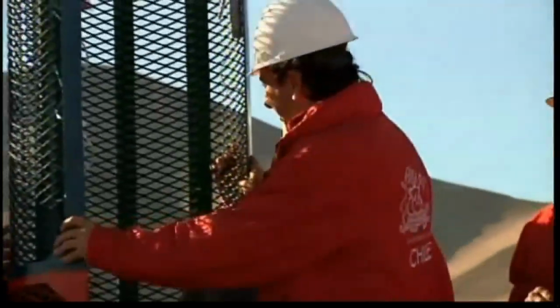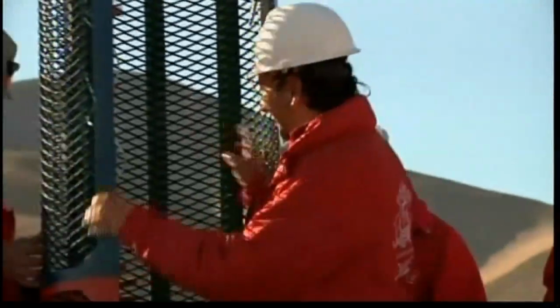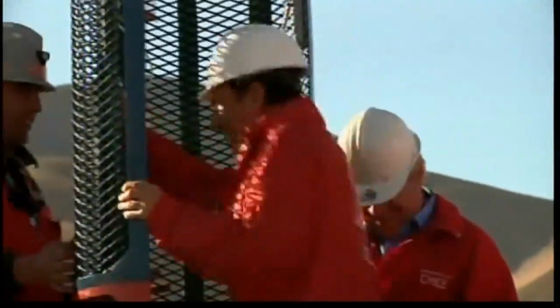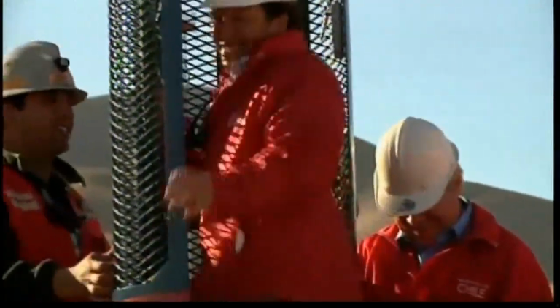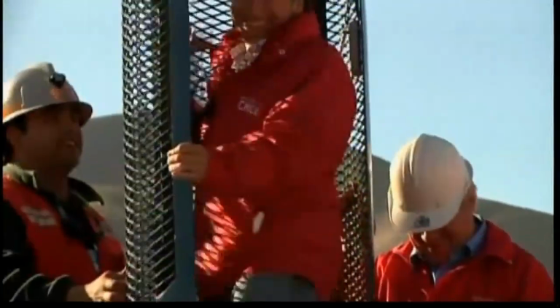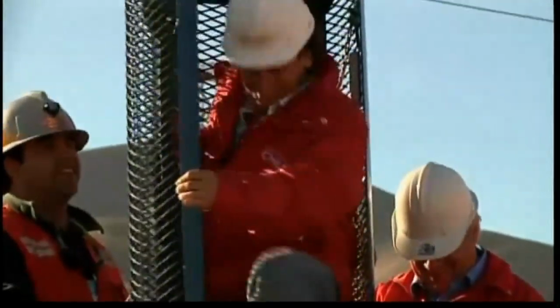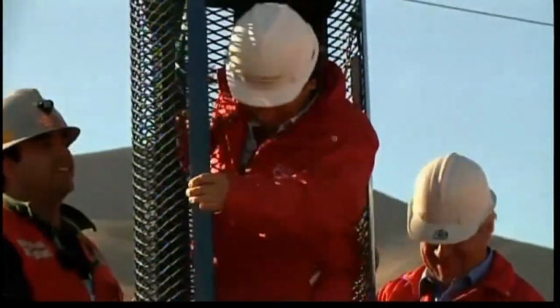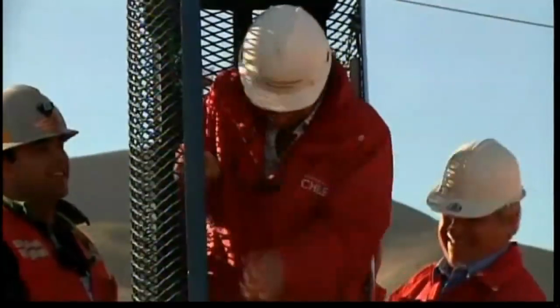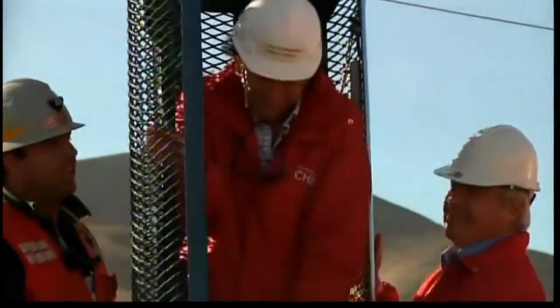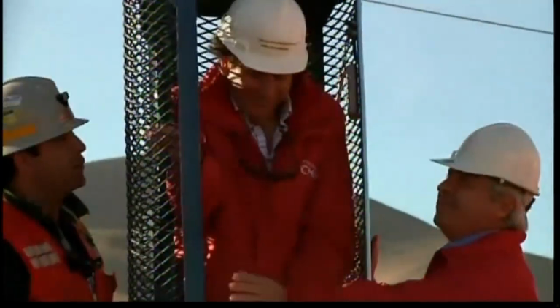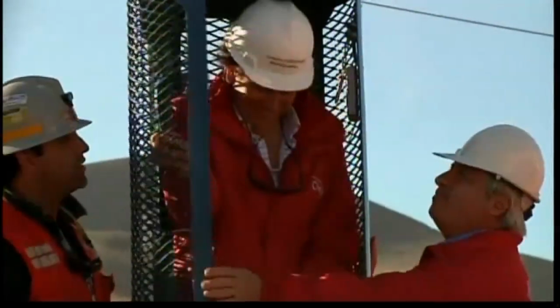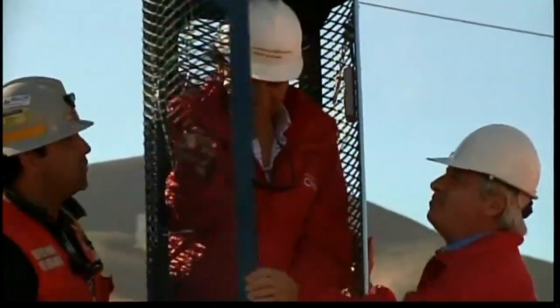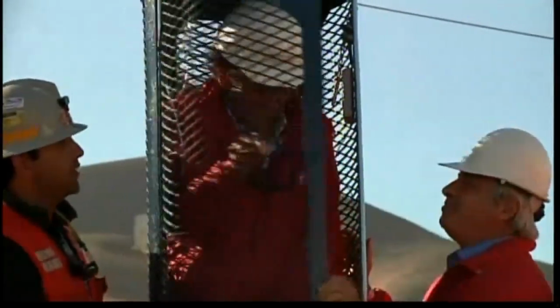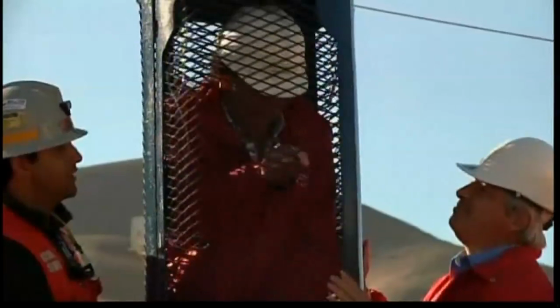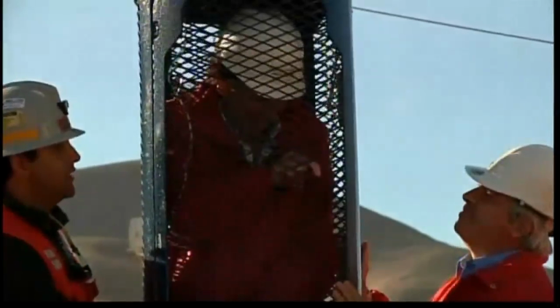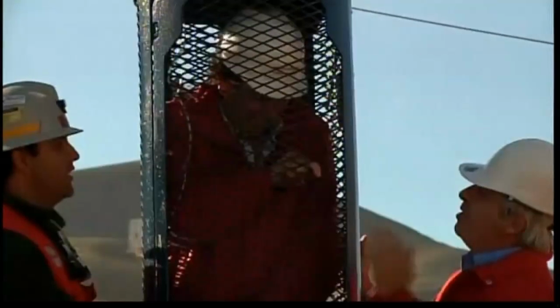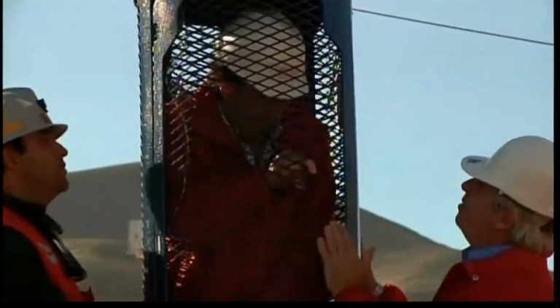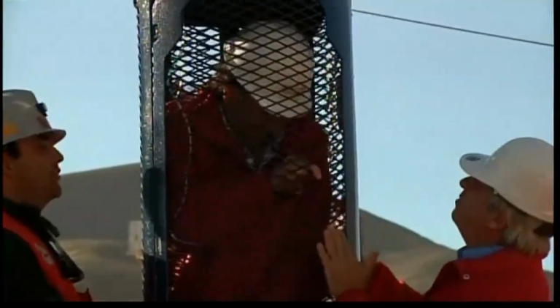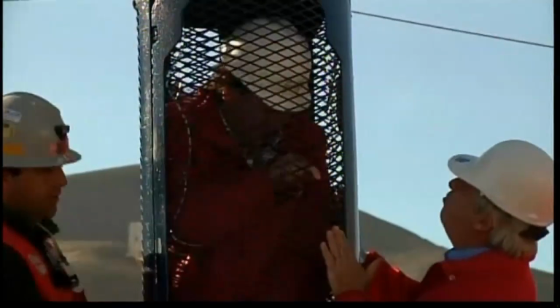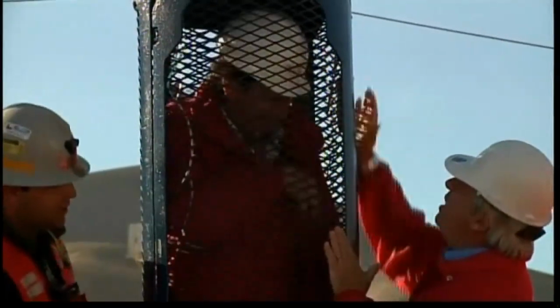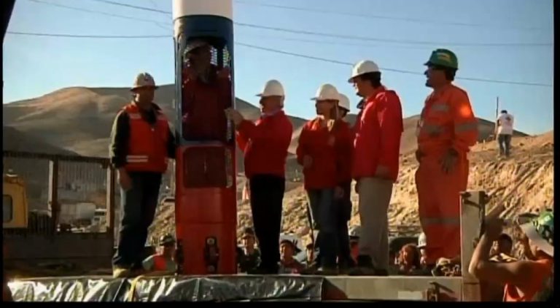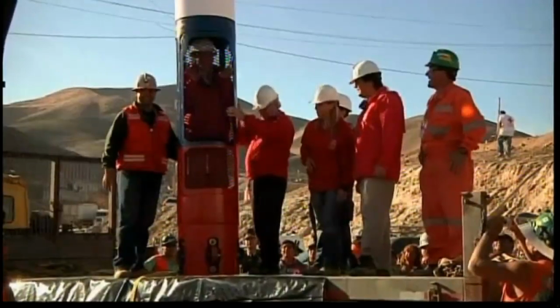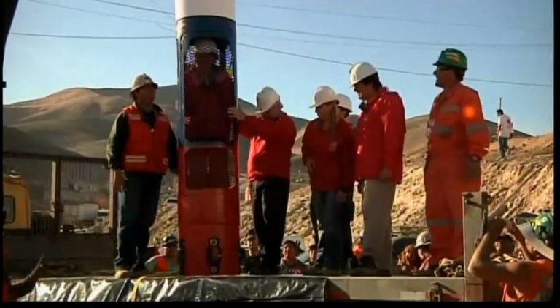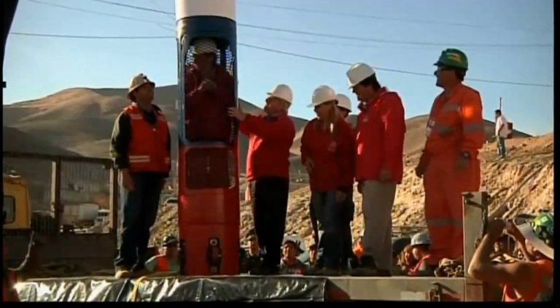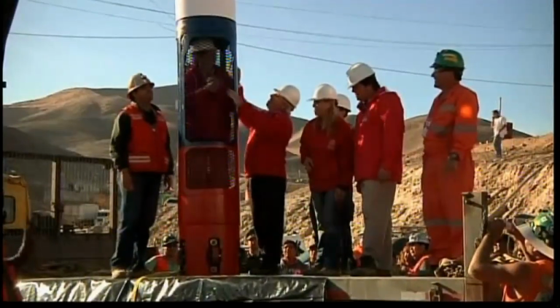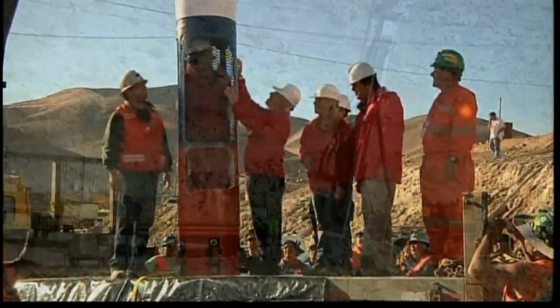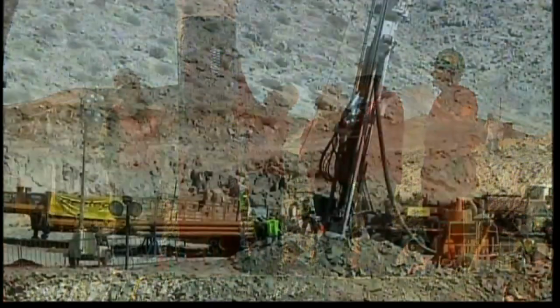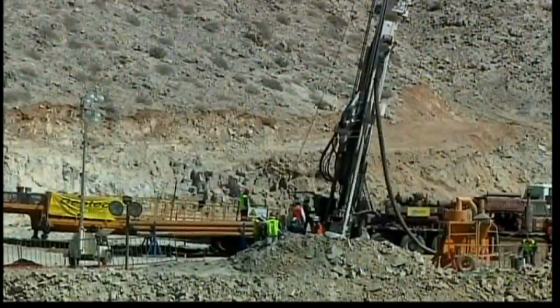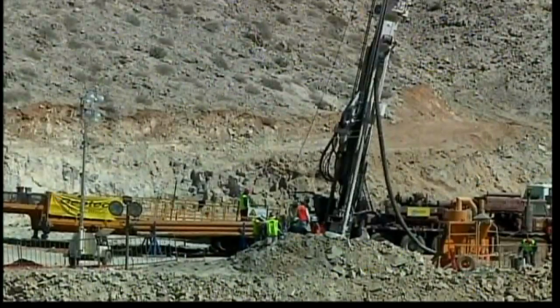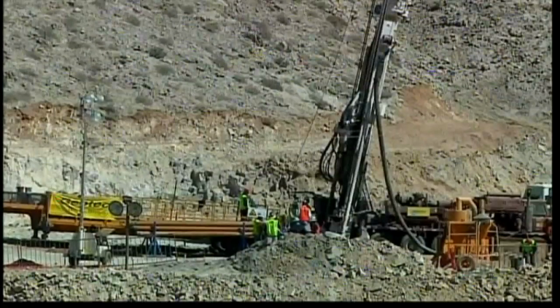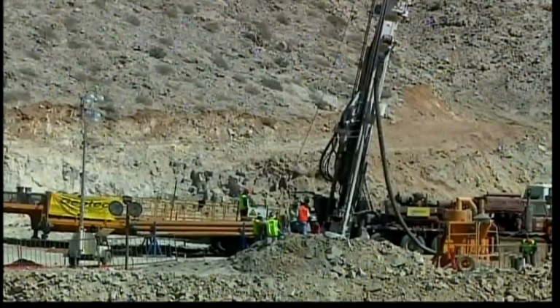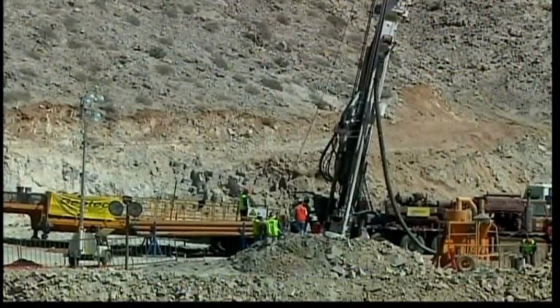Known as the Phoenix, the capsule was built by the Chilean Navy to rescue the men from the hot and humid tunnel in the small copper and gold mine under the Atacama Desert, where they've been trapped since August the 5th.